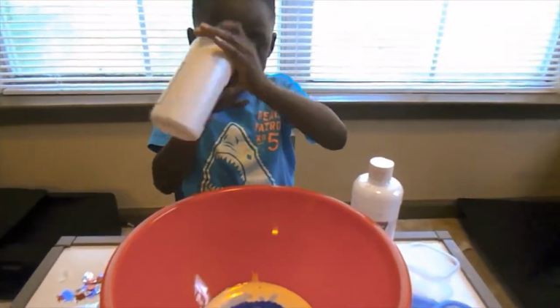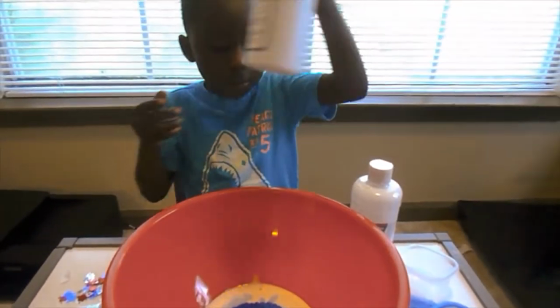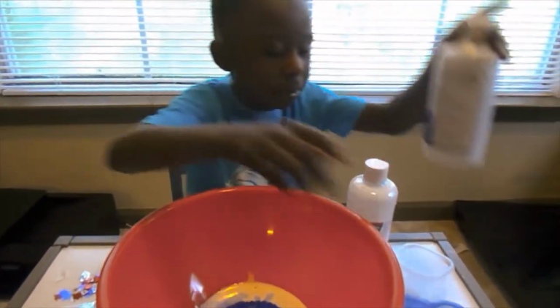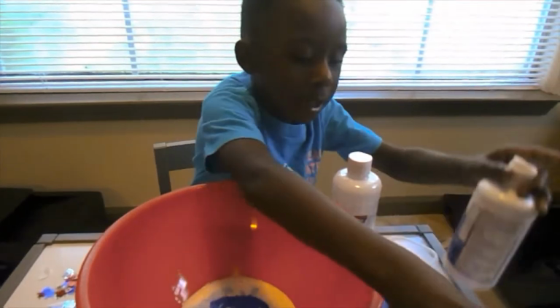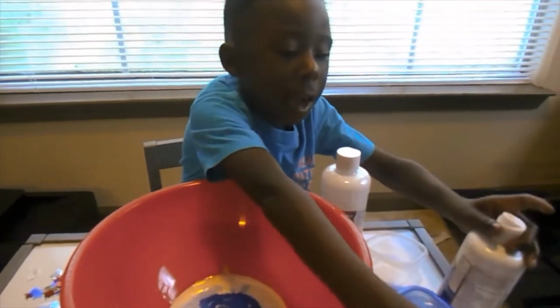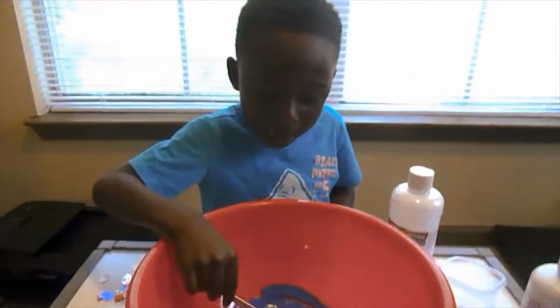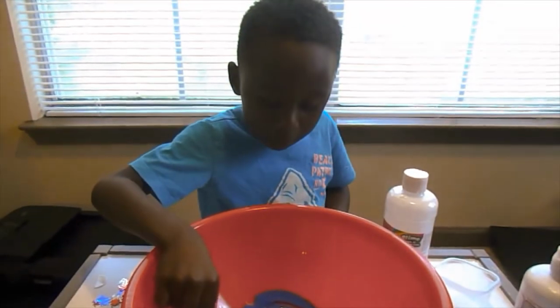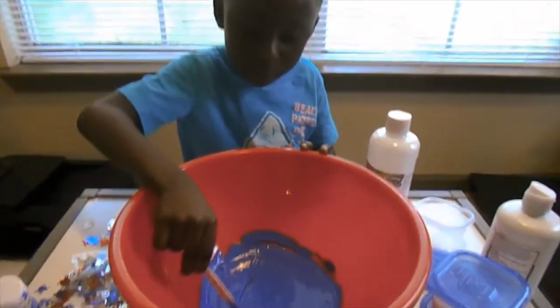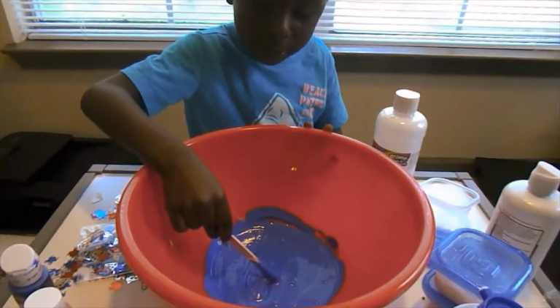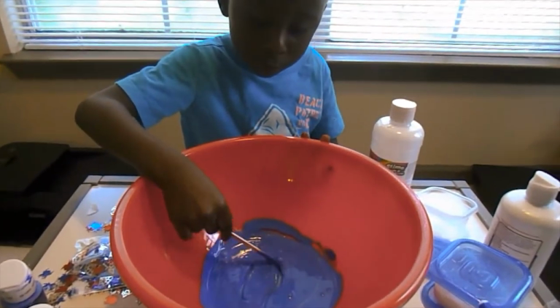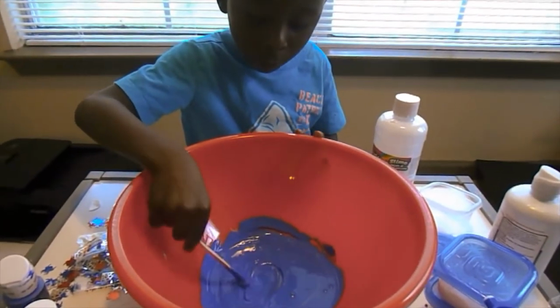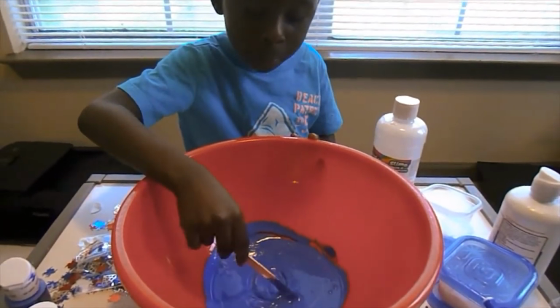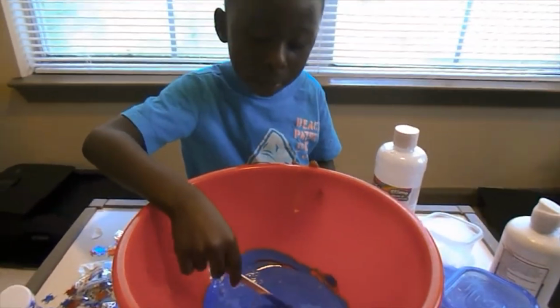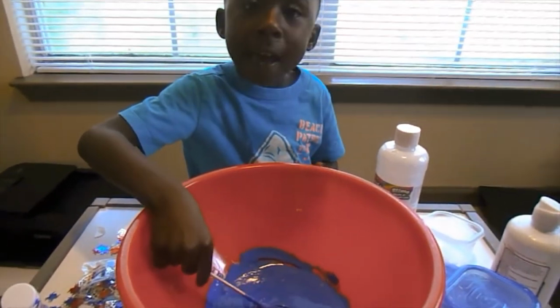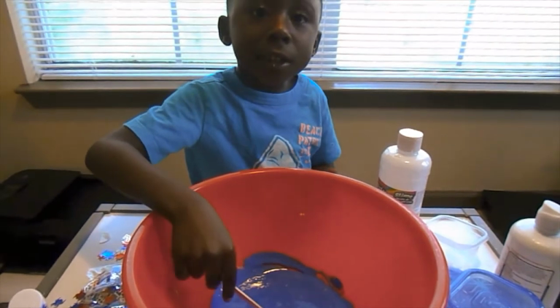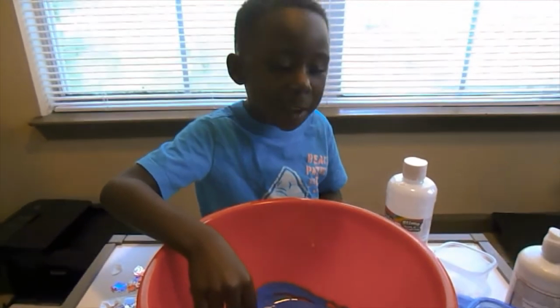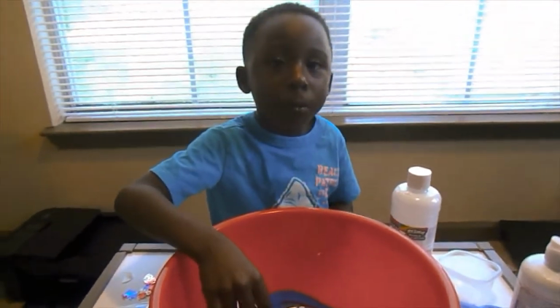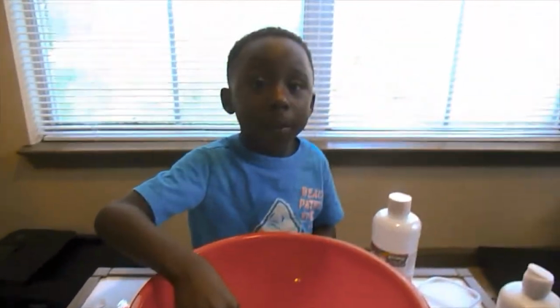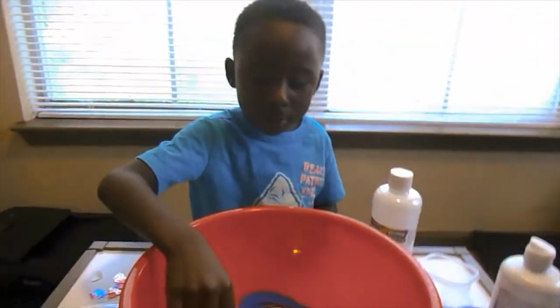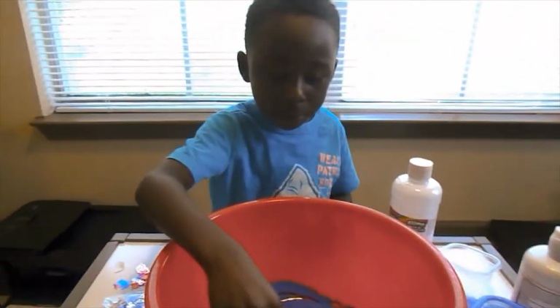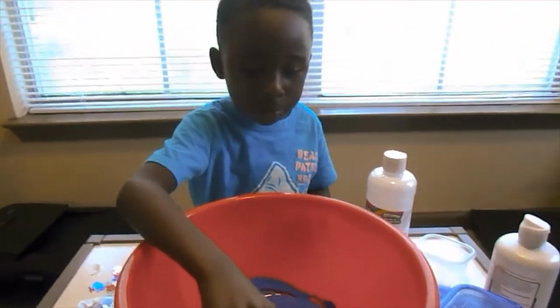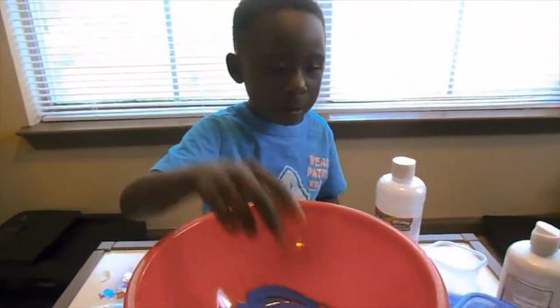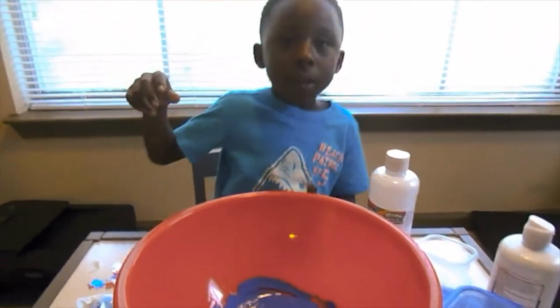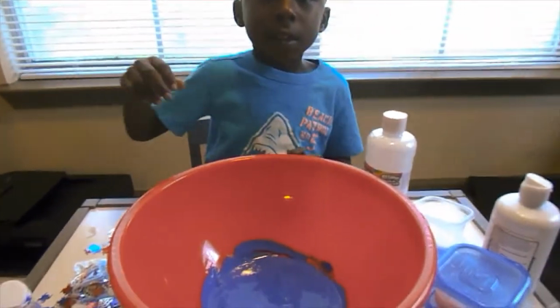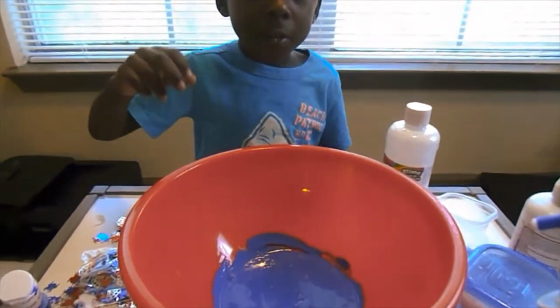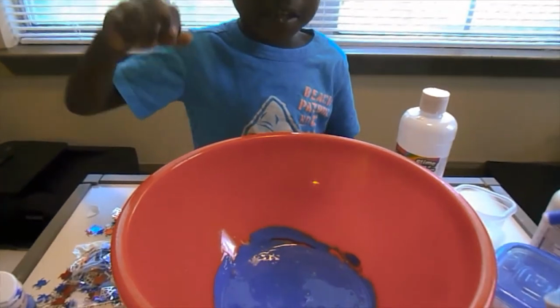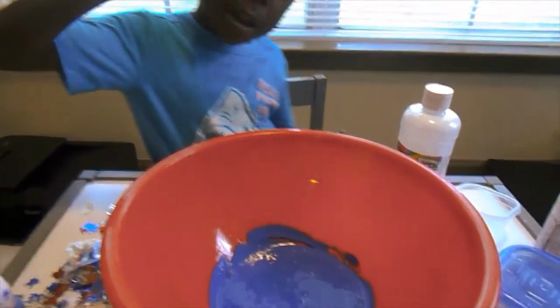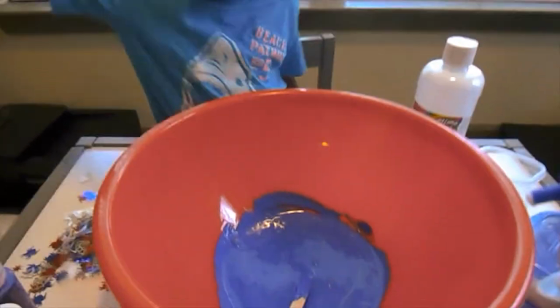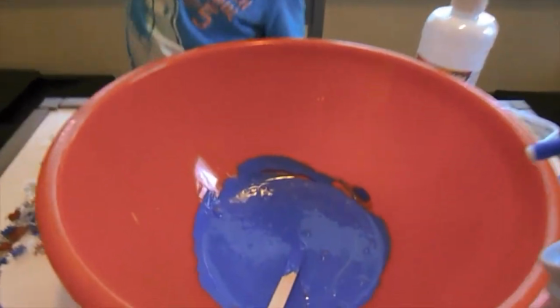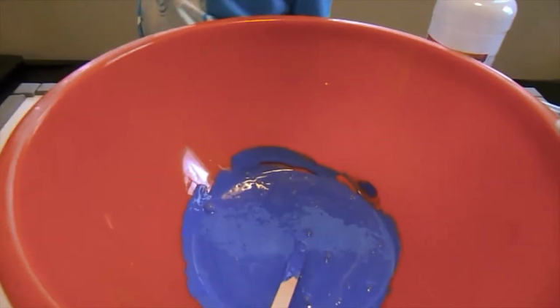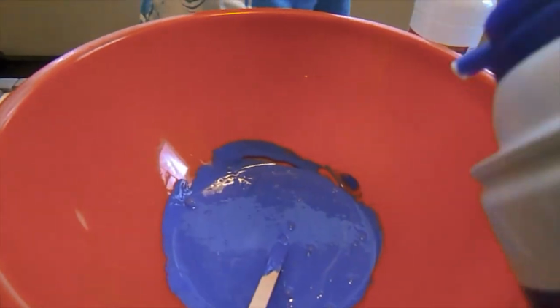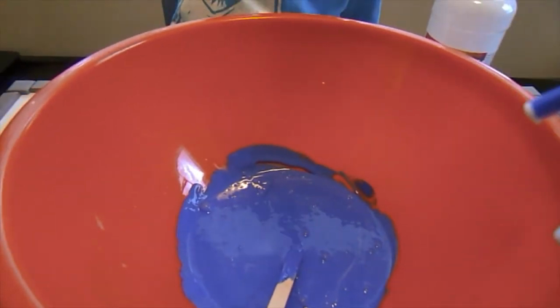So cool kids, we're done with that. Now we're going to add the blue. Now I'm going to add the shaving cream, so I'm going to put this right here. Now cool kids, Mom is going to put it in here.